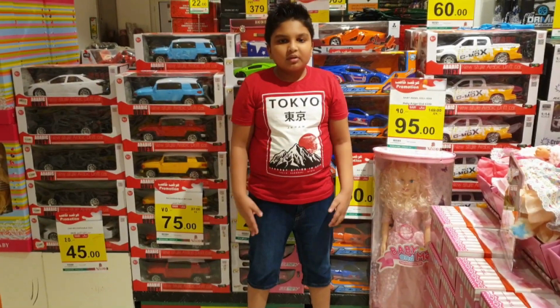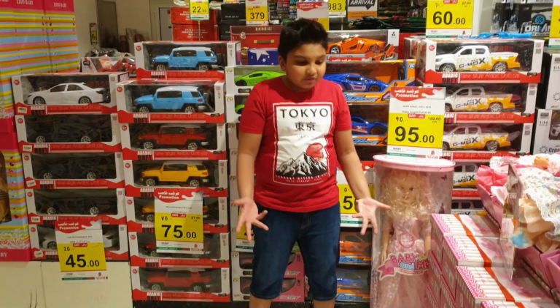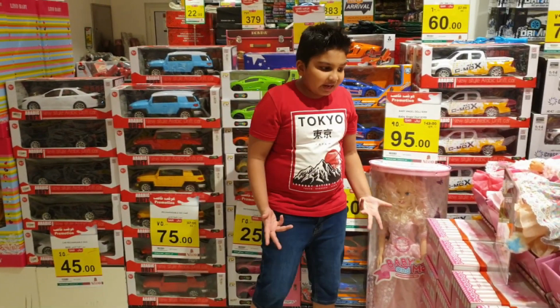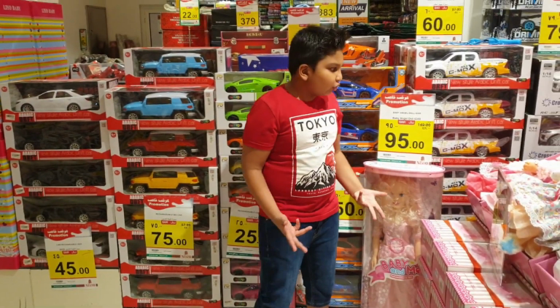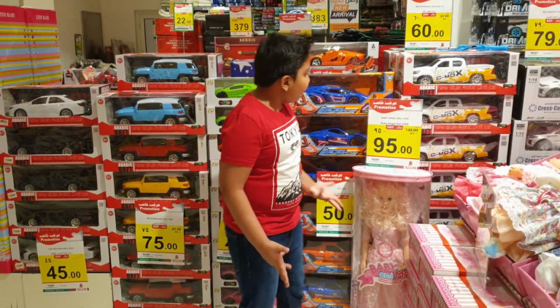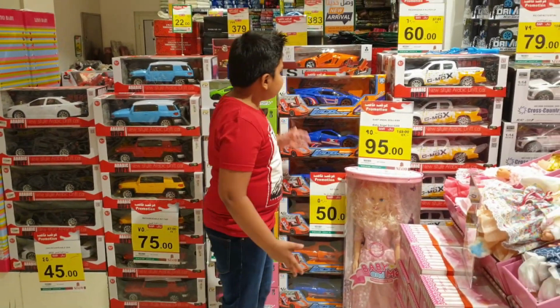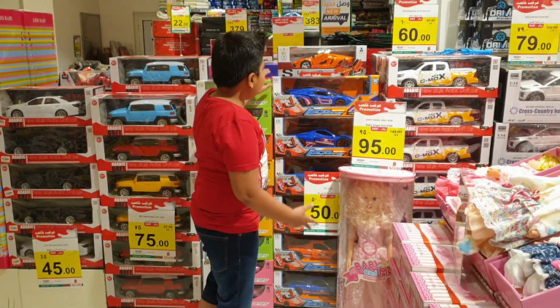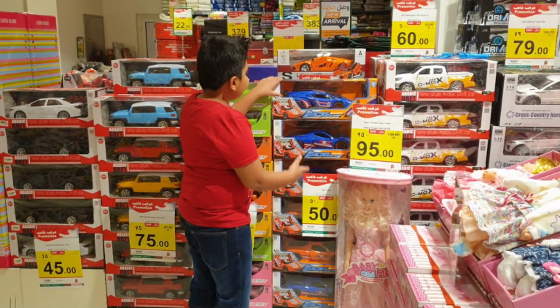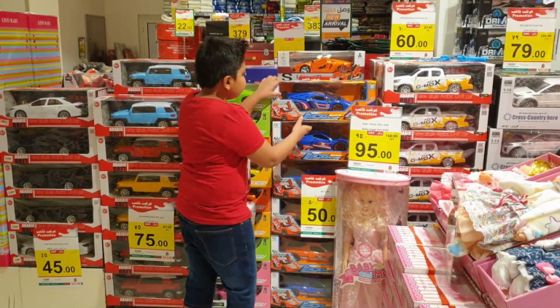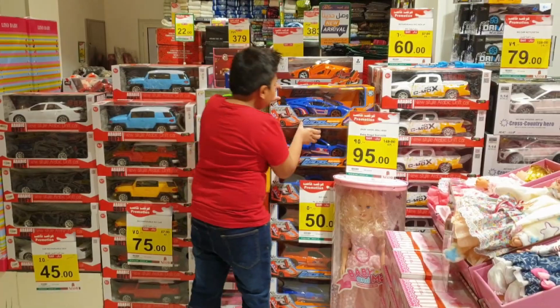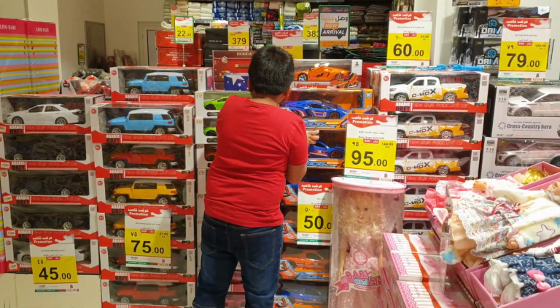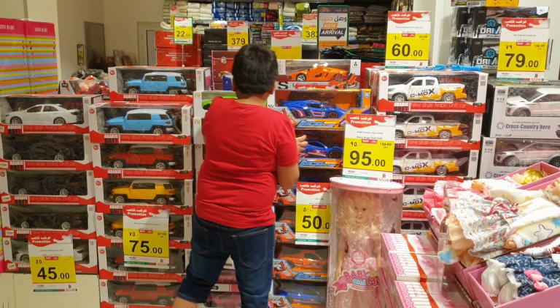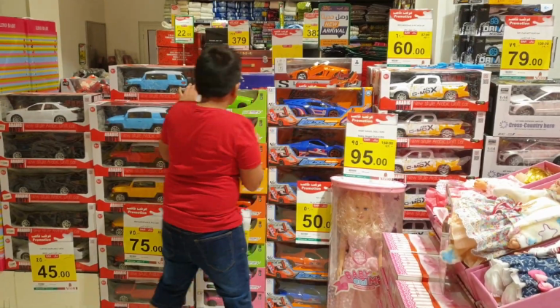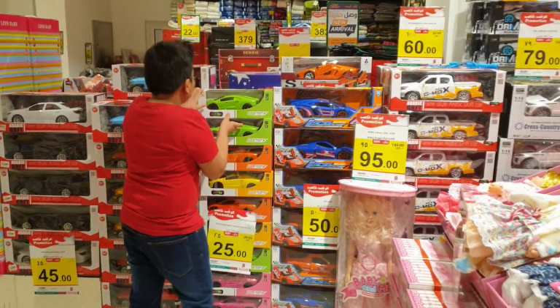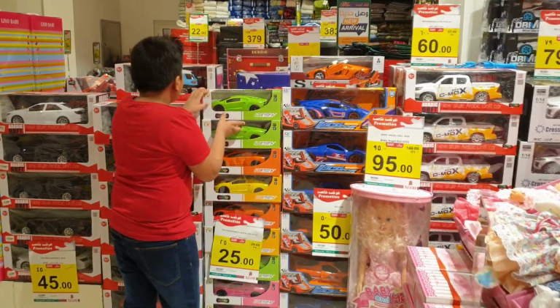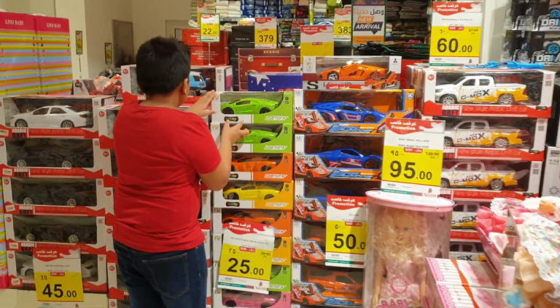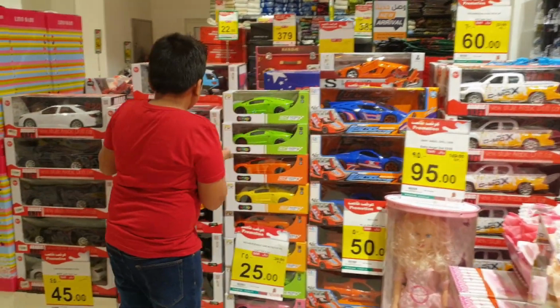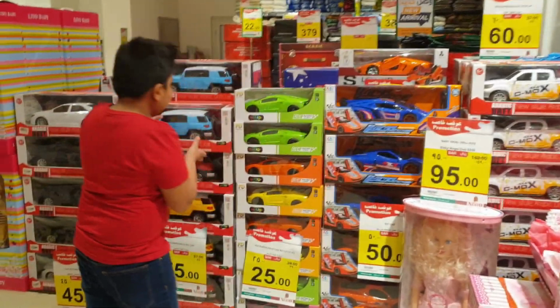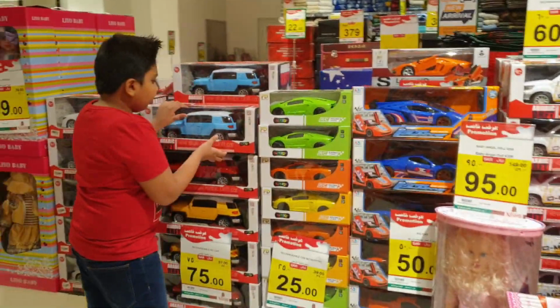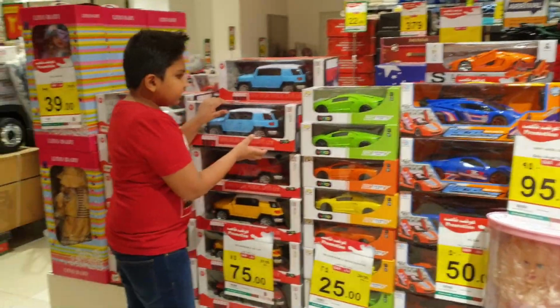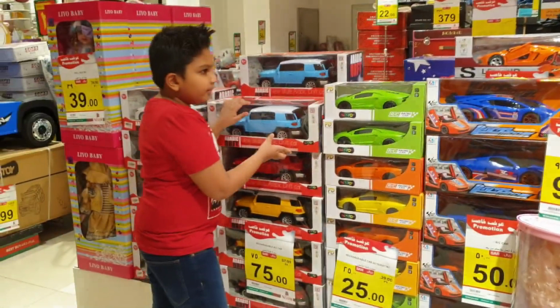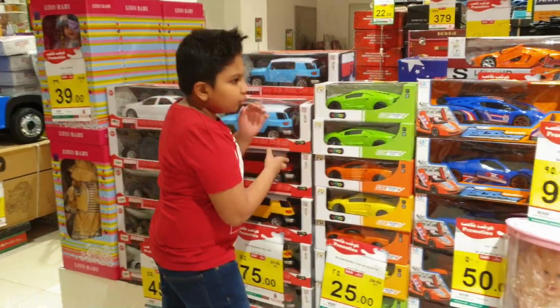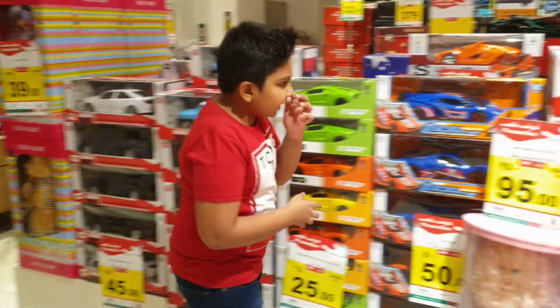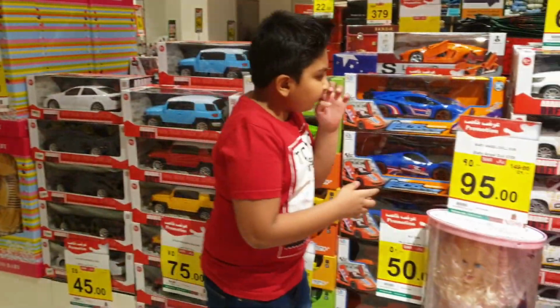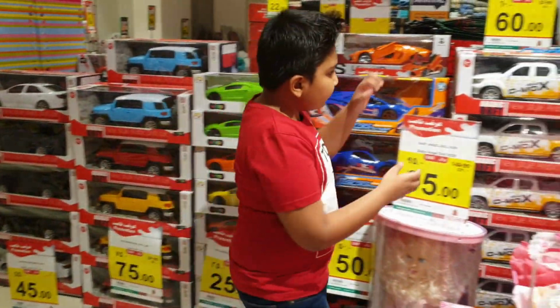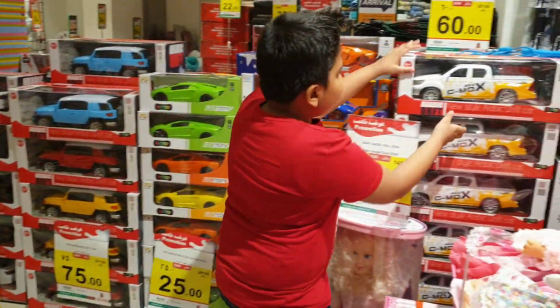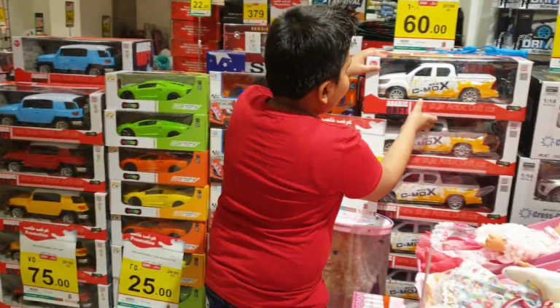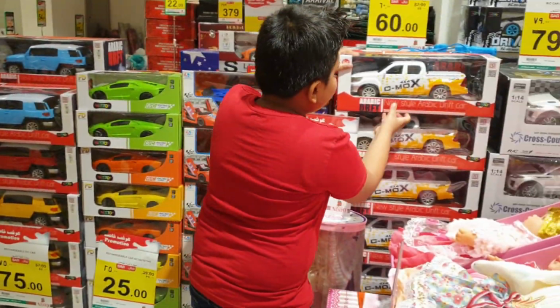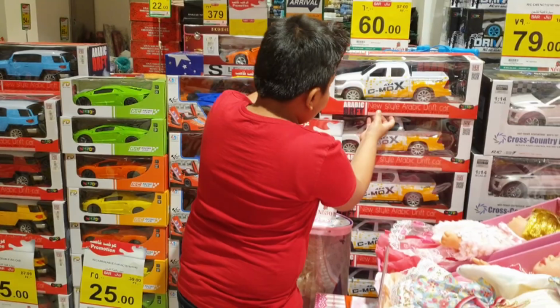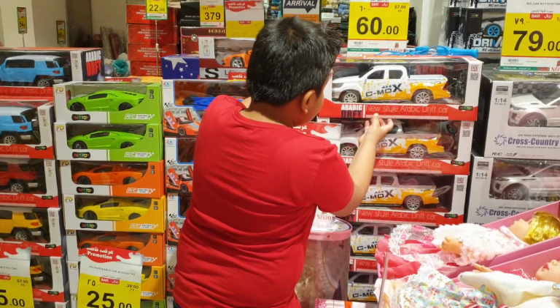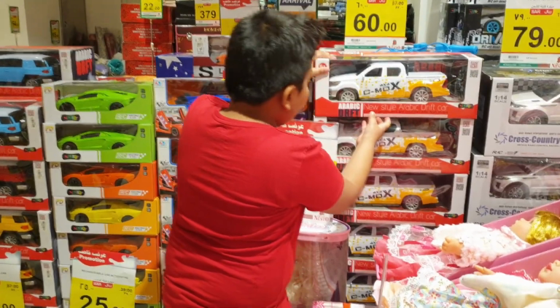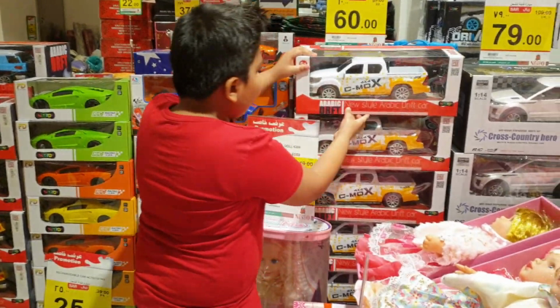Now we have arrived at the toy festival and there are racing cars, more racing cars, a white jeep, a blue jeep and orange trucks.